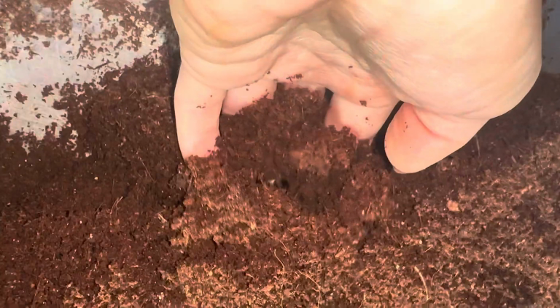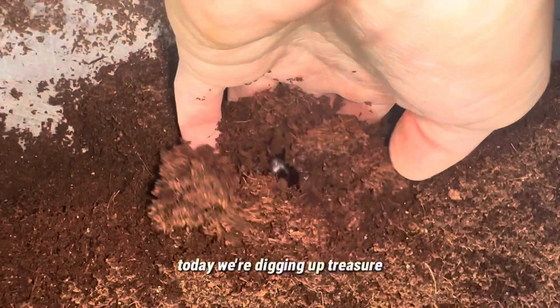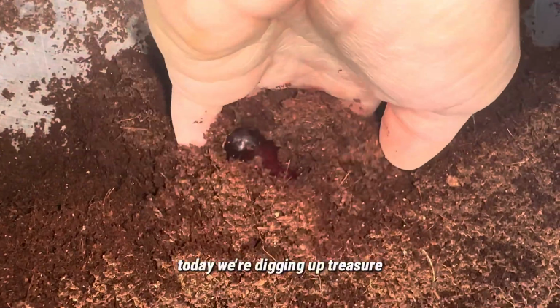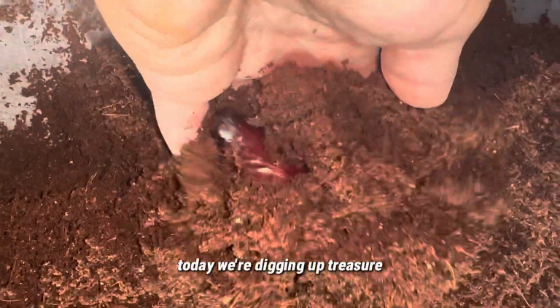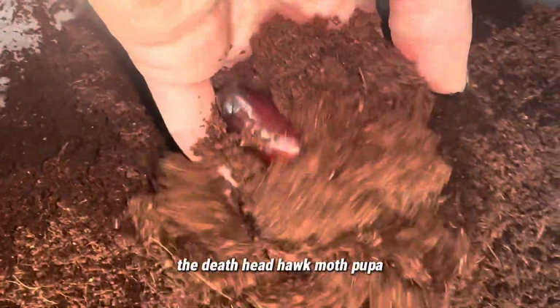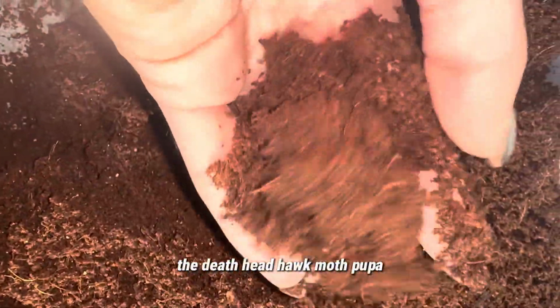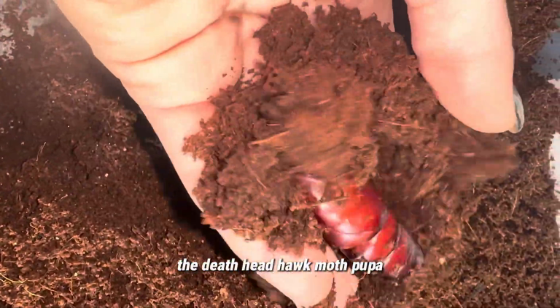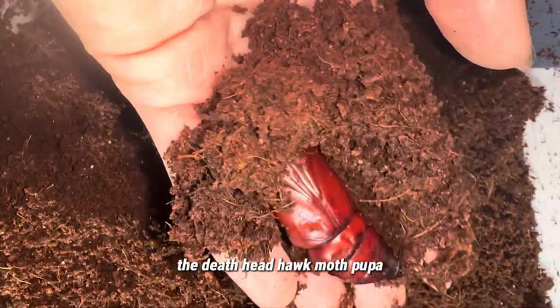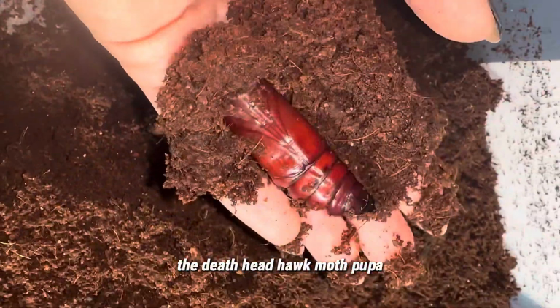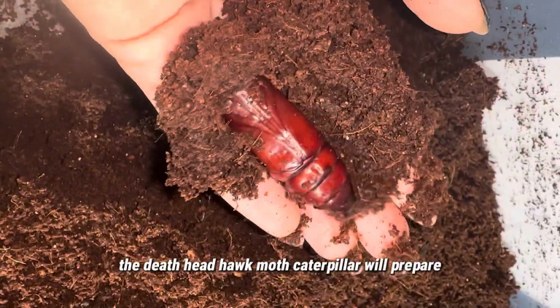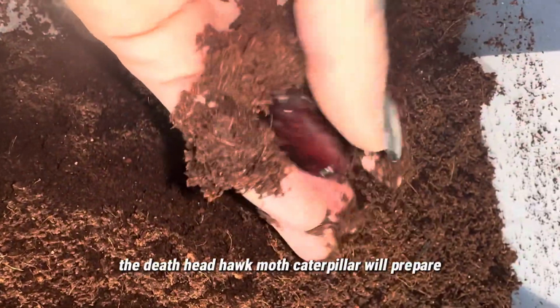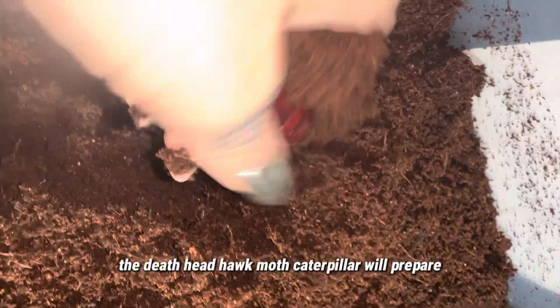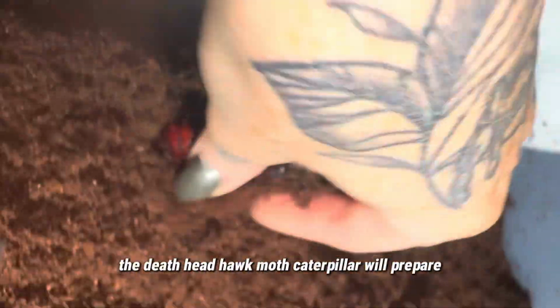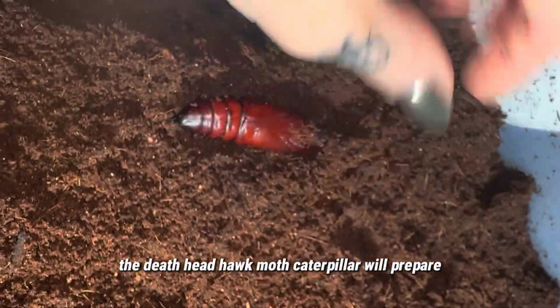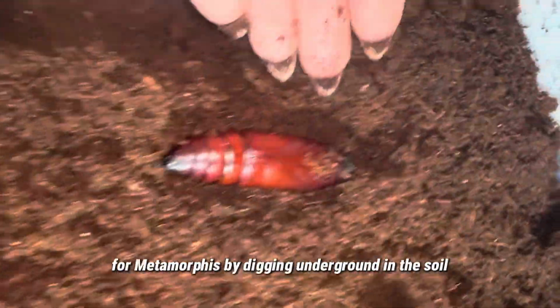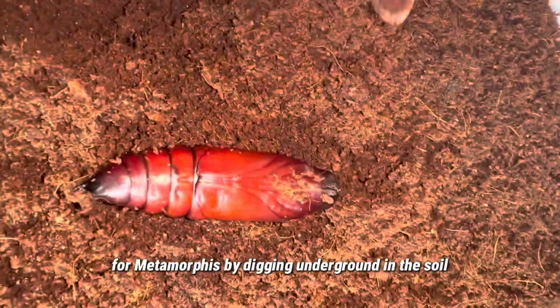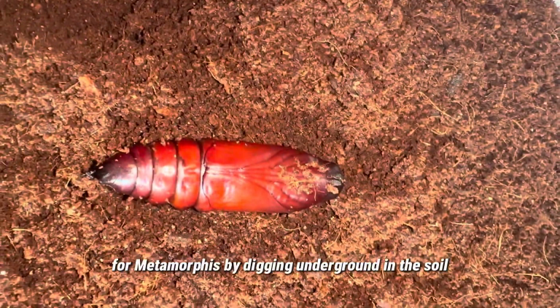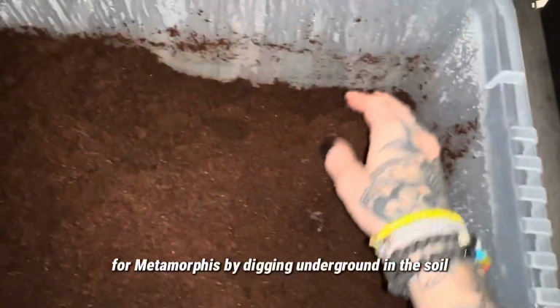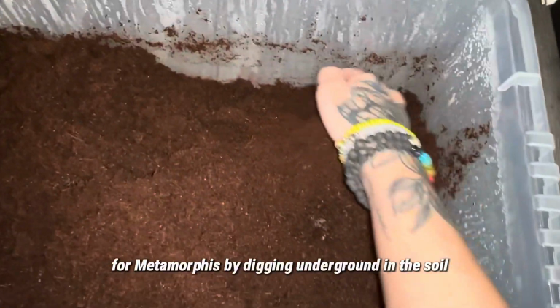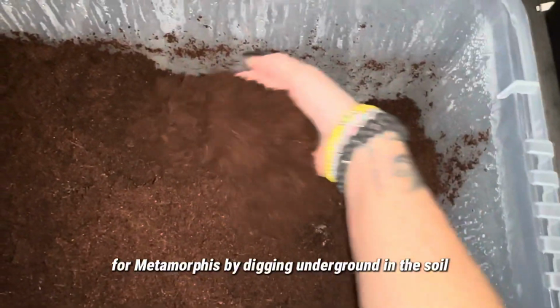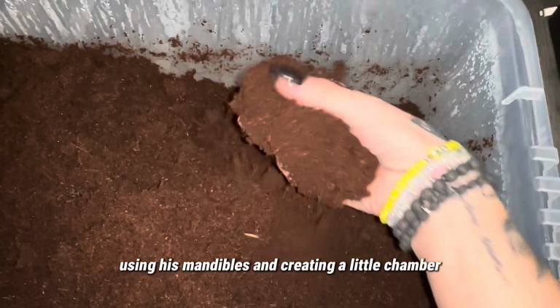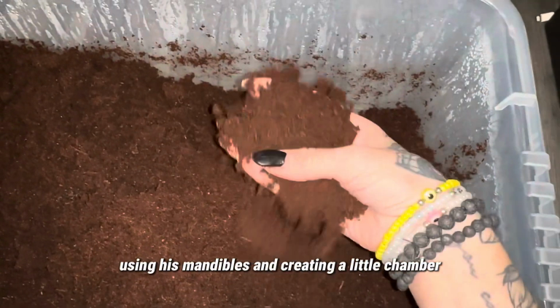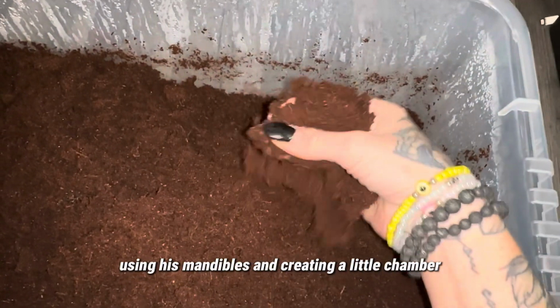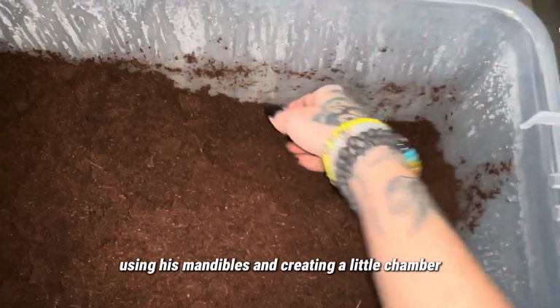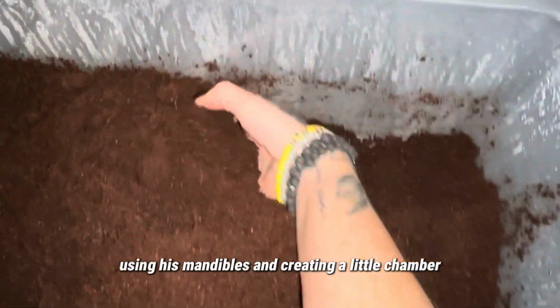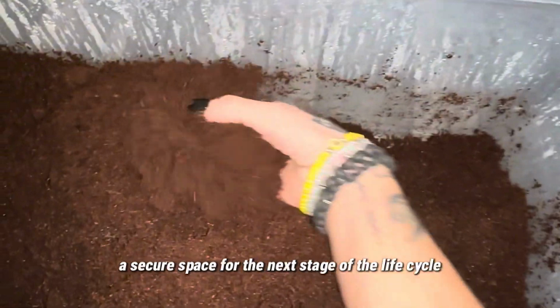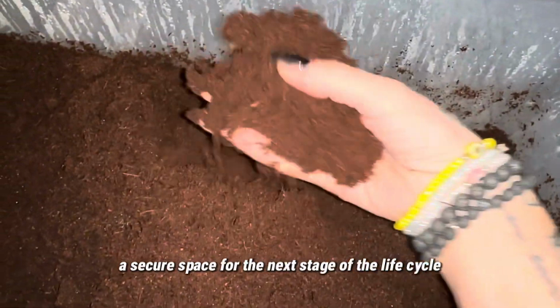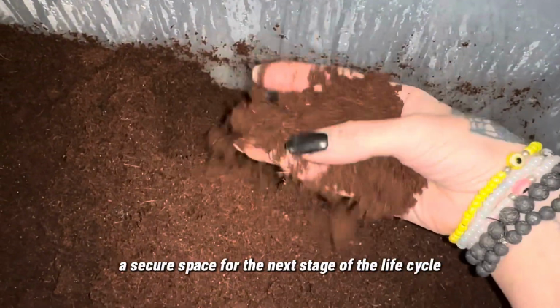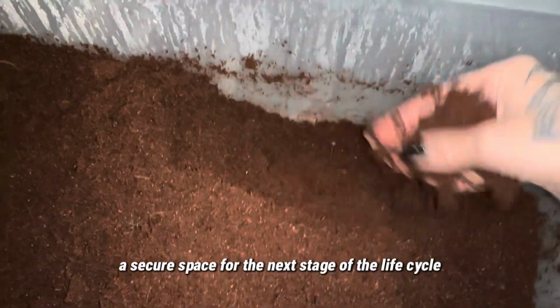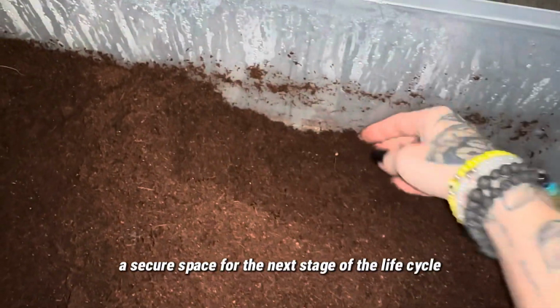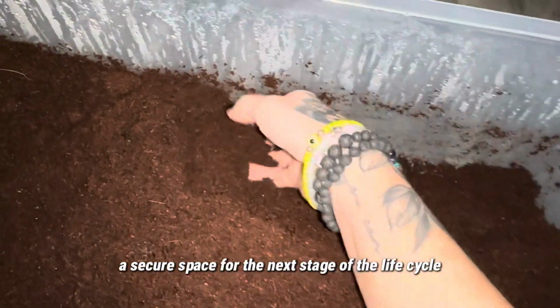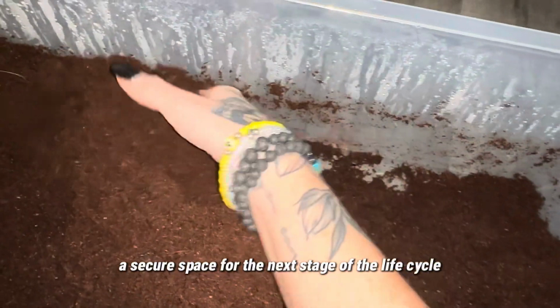Today we're digging up treasure — the Death Head Hawk Moth Pupa. The Death Head Hawk Moth caterpillar will prepare for metamorphosis by digging underground in the soil, using its mandibles and creating a little chamber, a secure space for the next stage of the life cycle.